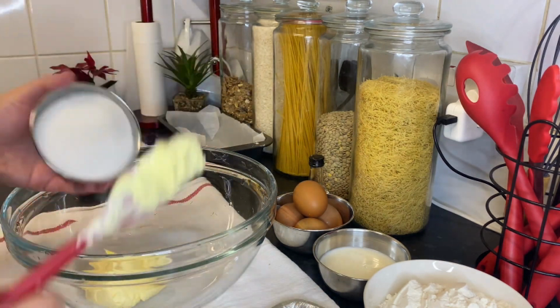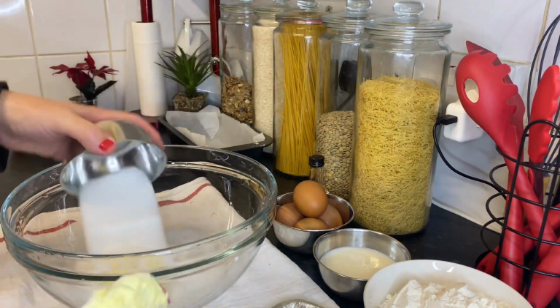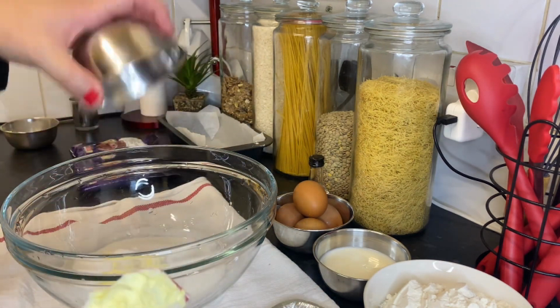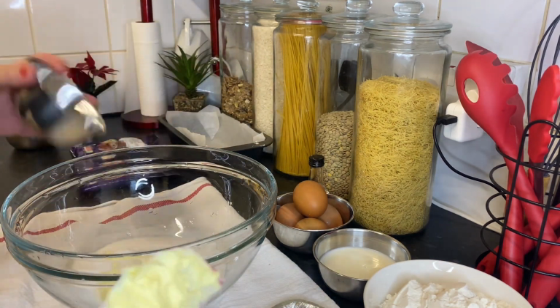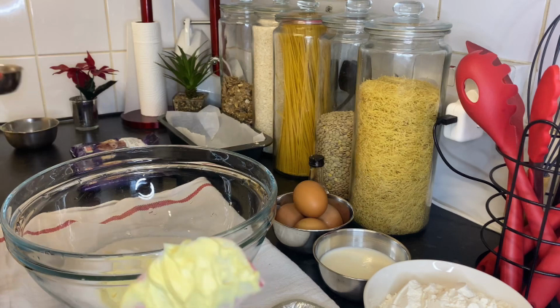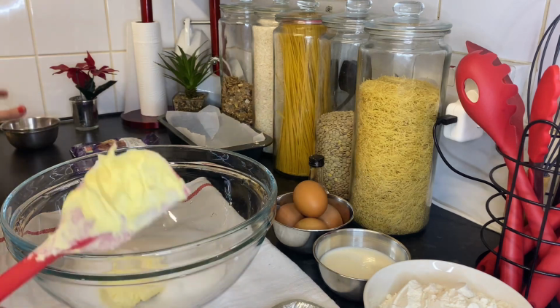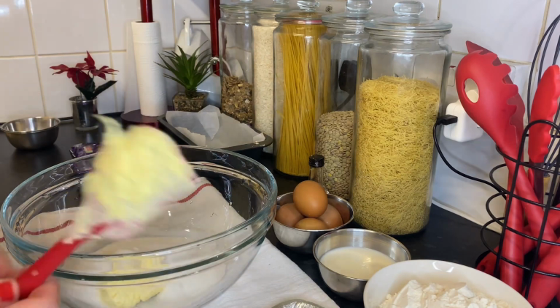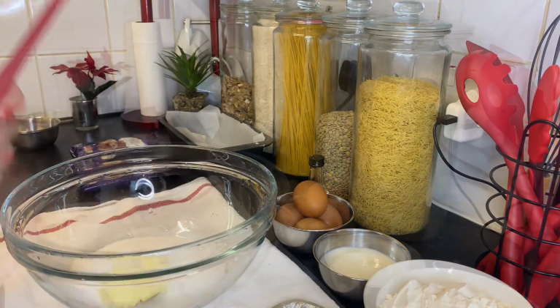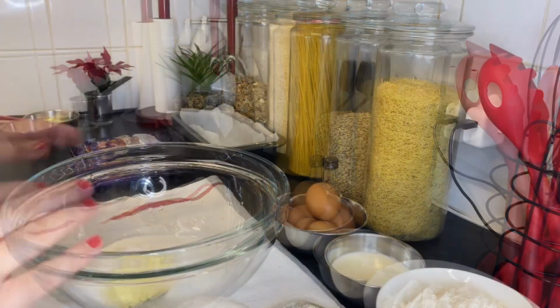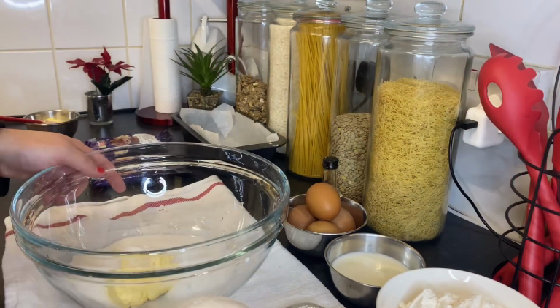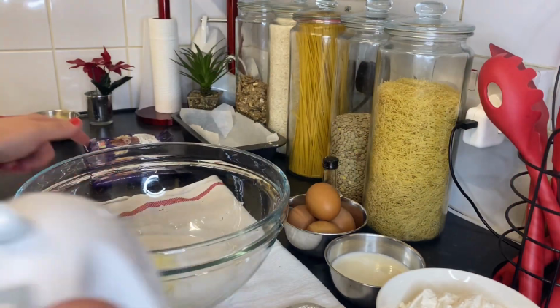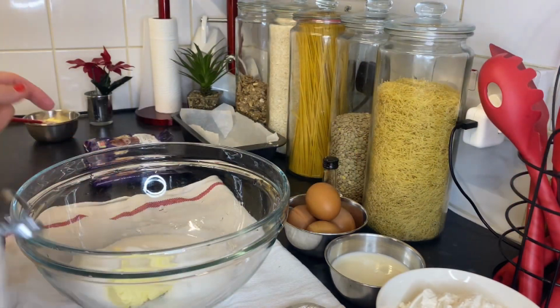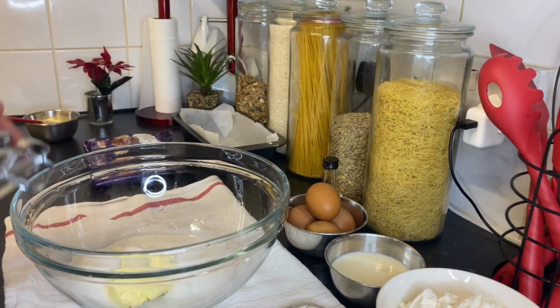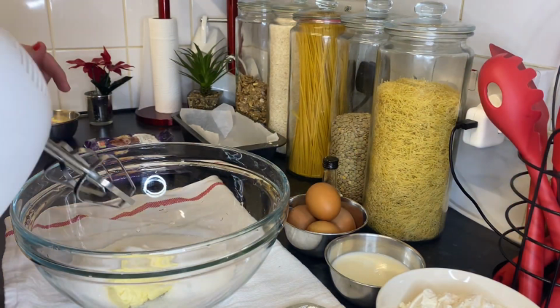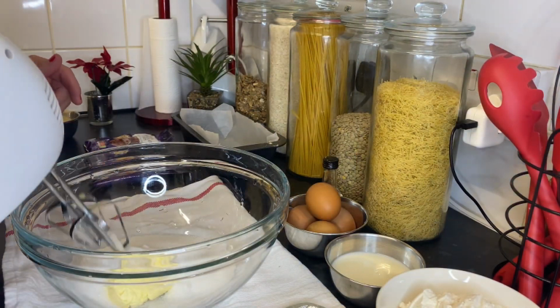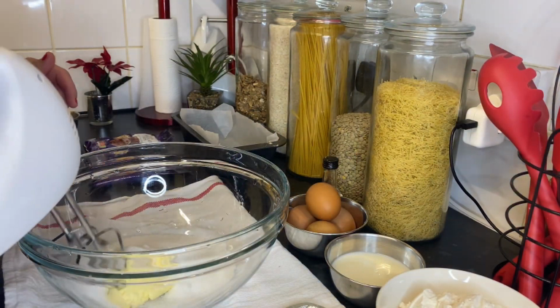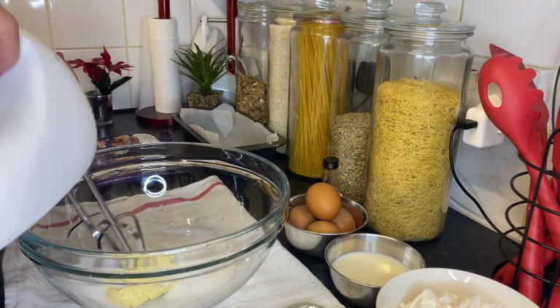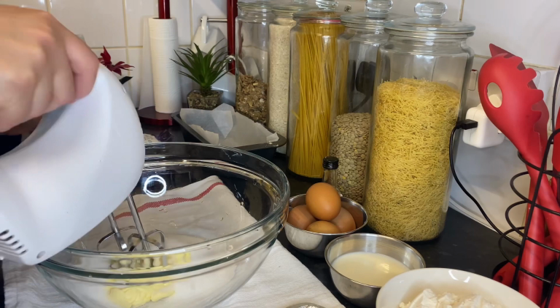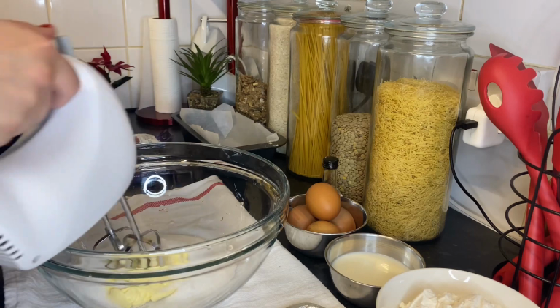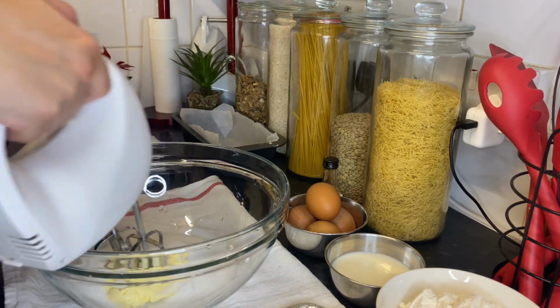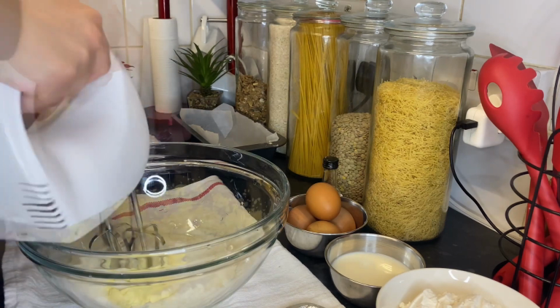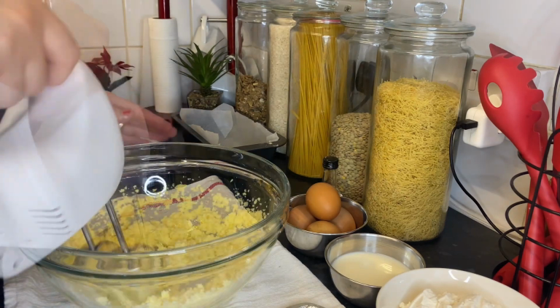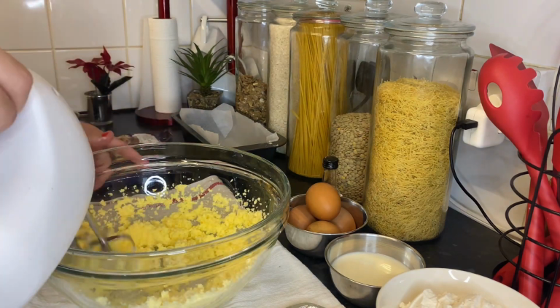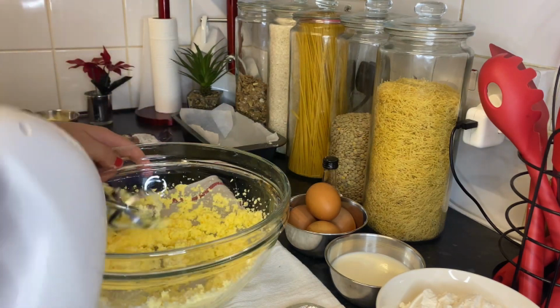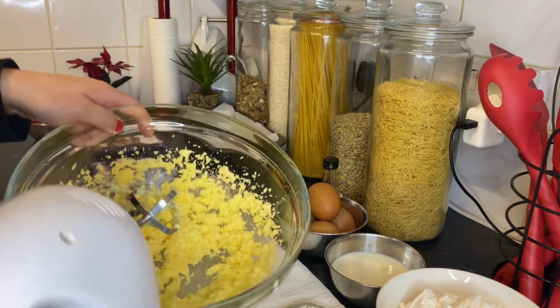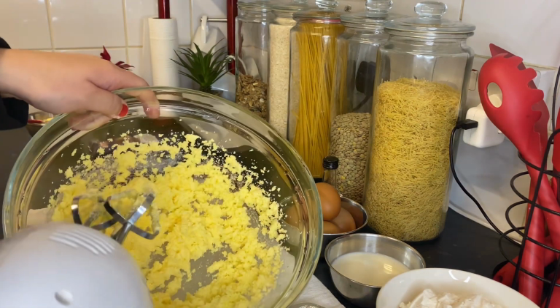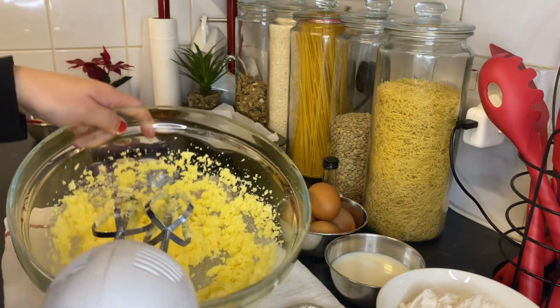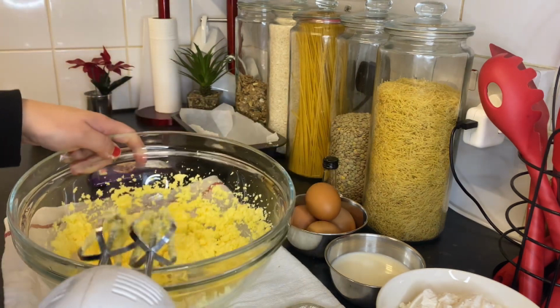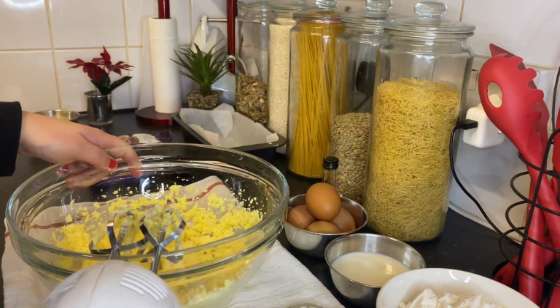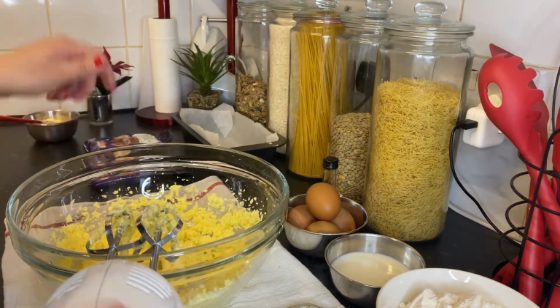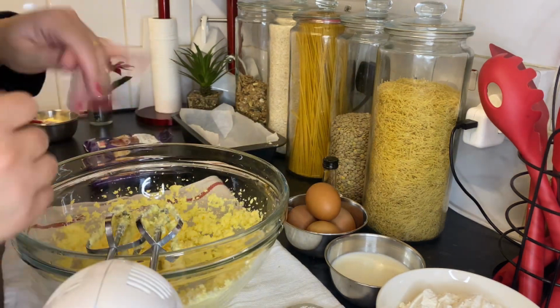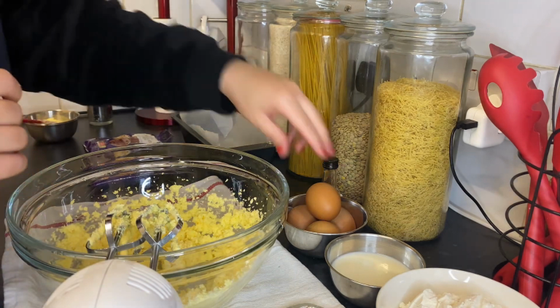If you want to give it a try — okay! In a bowl, as you can see, we've added the butter and the sugar. We're going to mix it. After we mix the butter with the sugar...